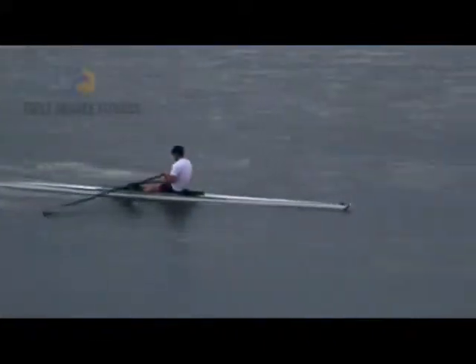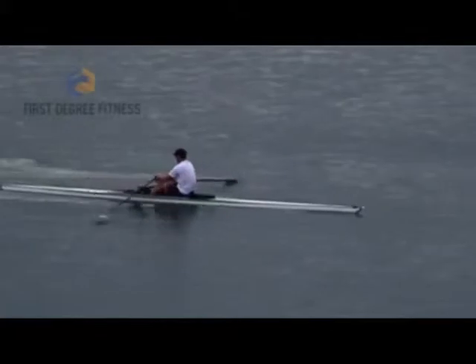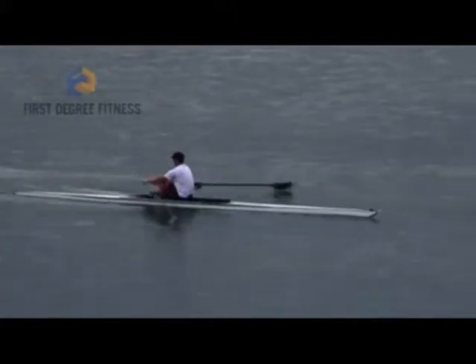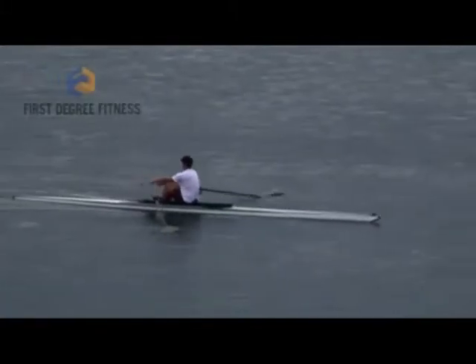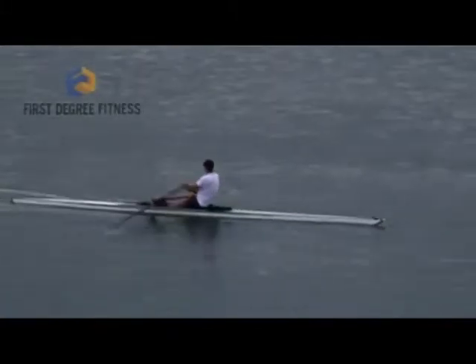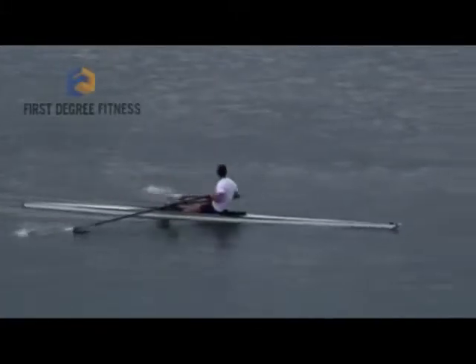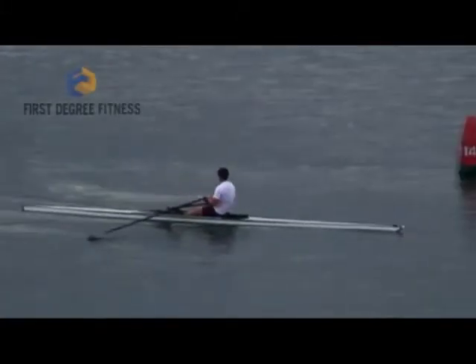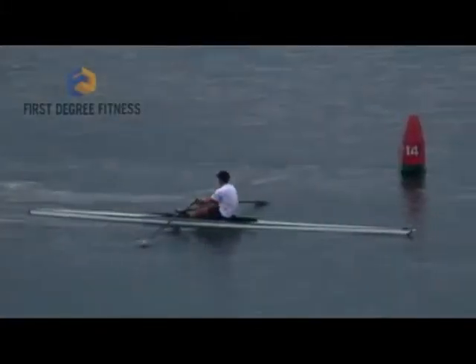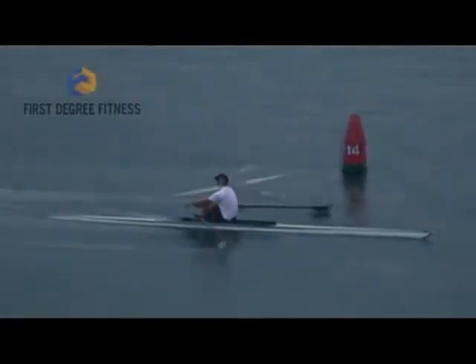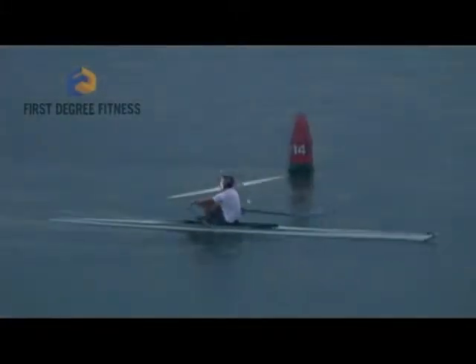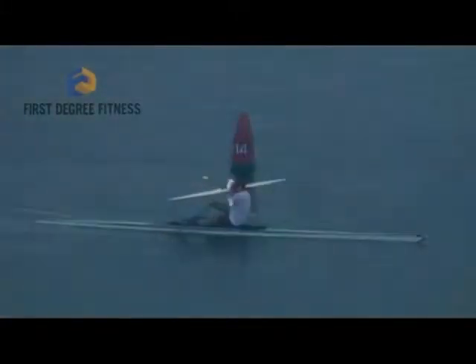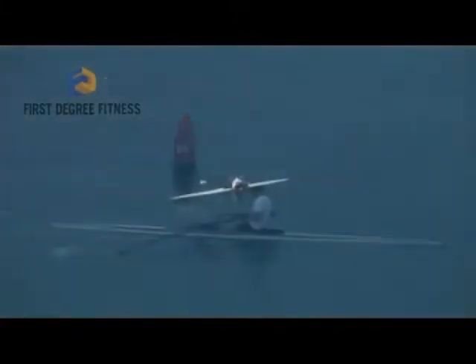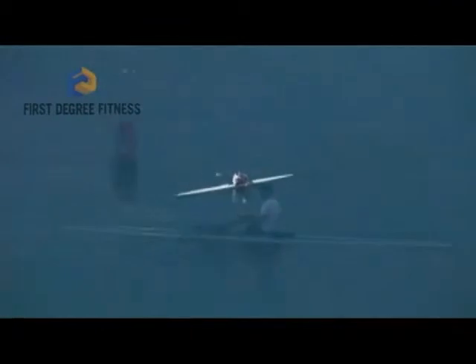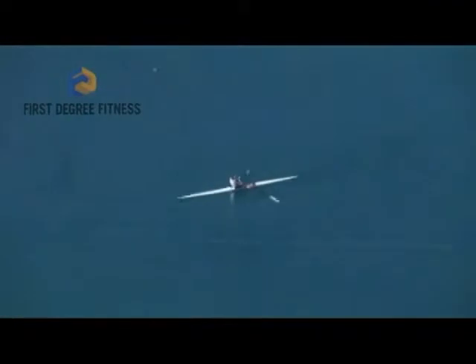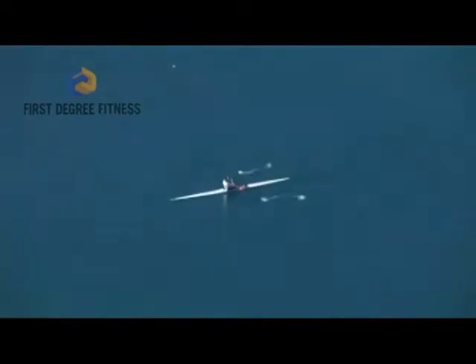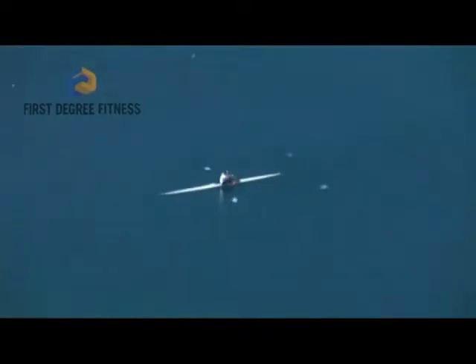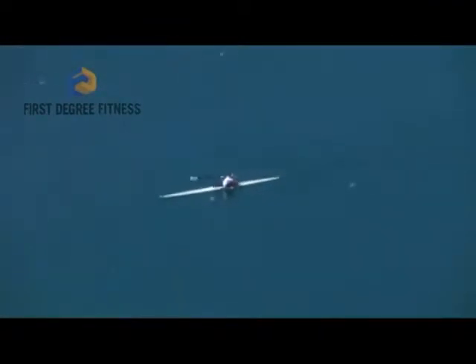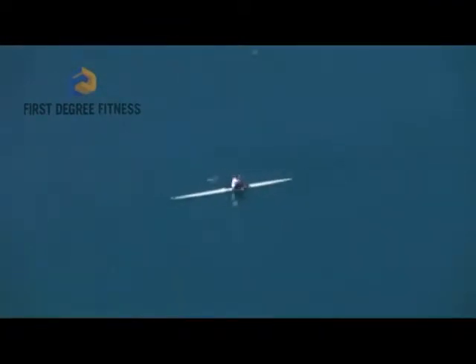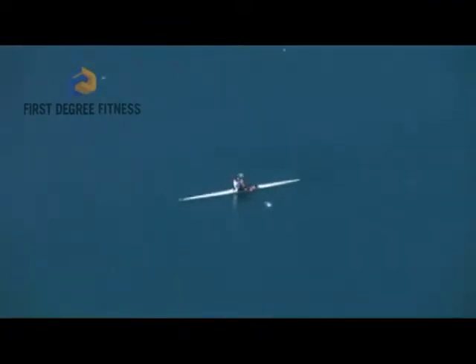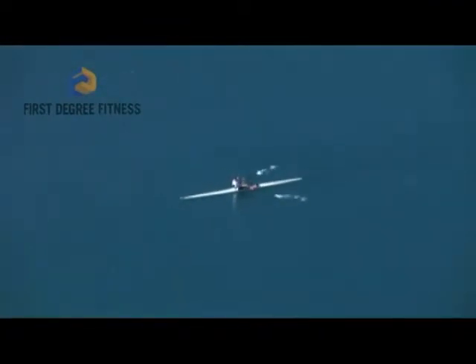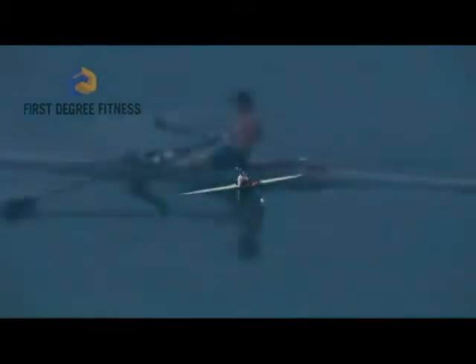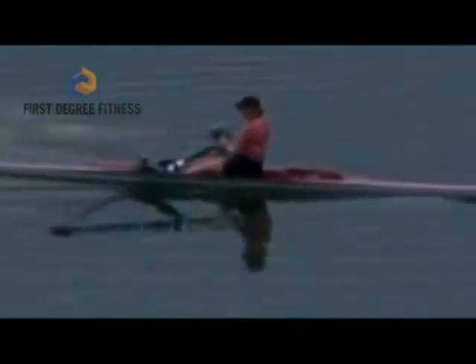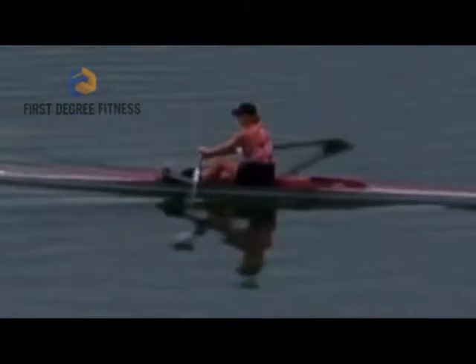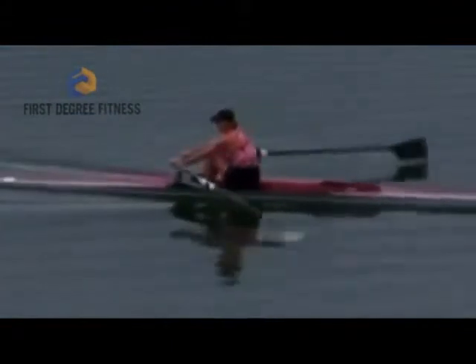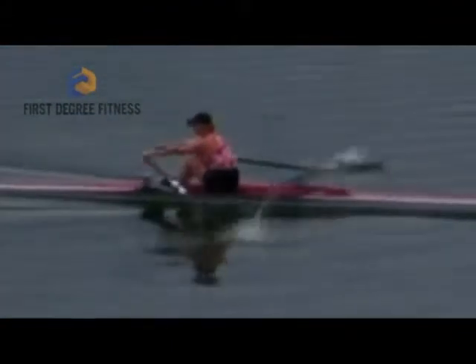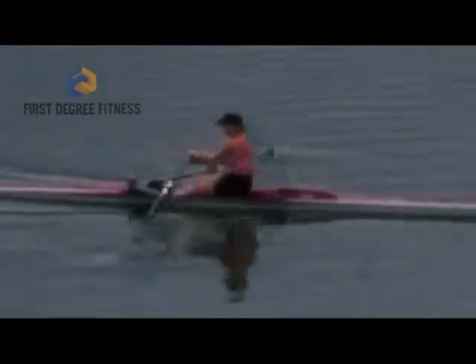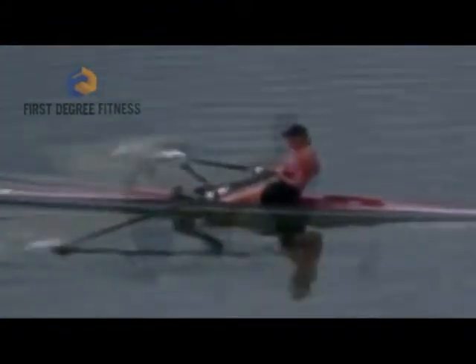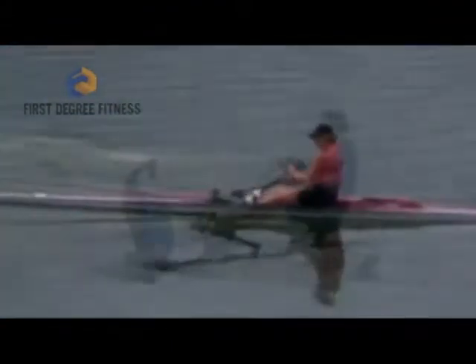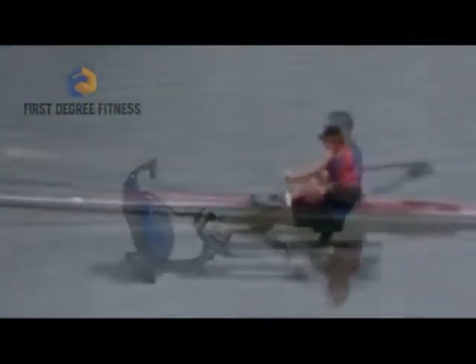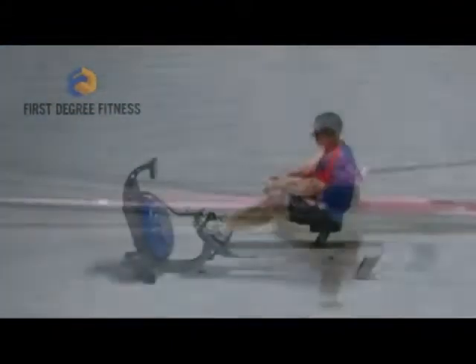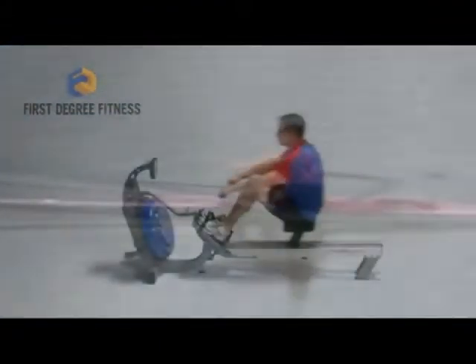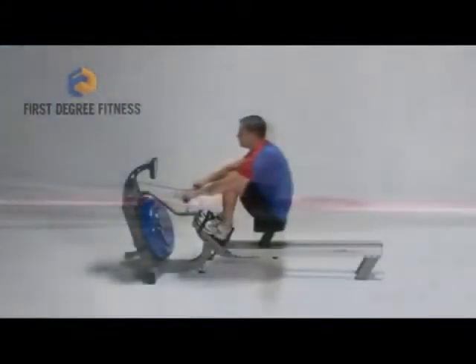Rowing is one of the greatest whole body, soul-connected experiences. The beauty of it is fully realized now as an indoor exercise routine. First Degree Fitness offers the best emulation of the real on-water rowing experience, period.